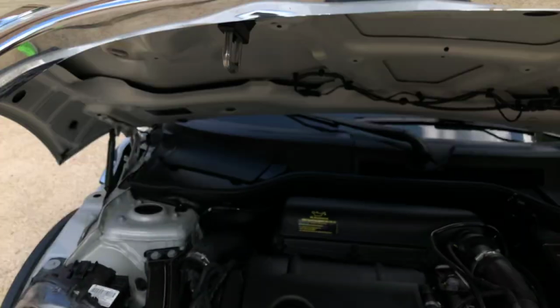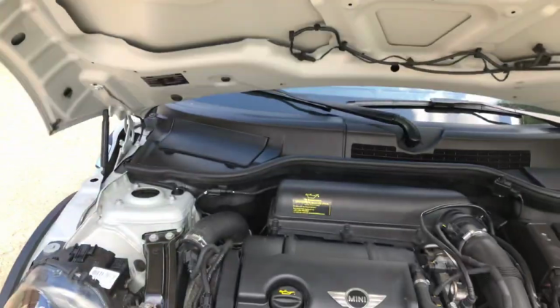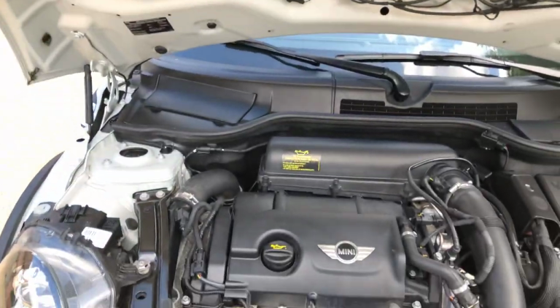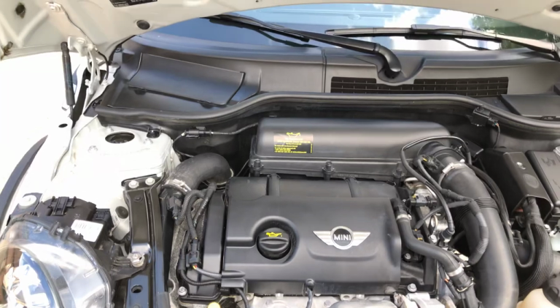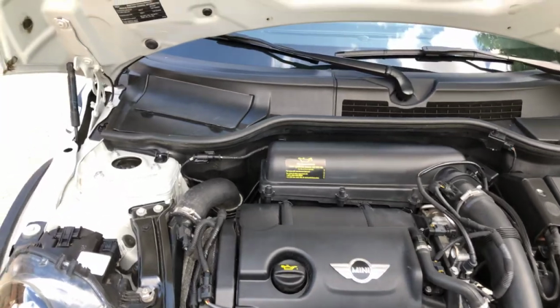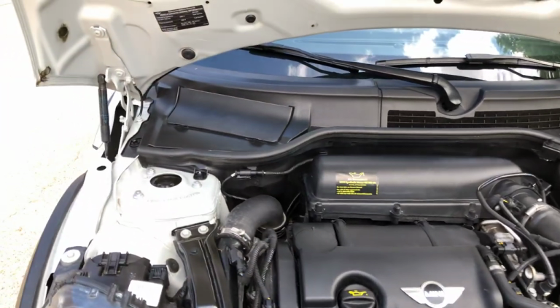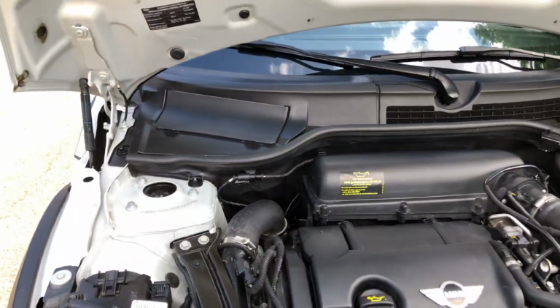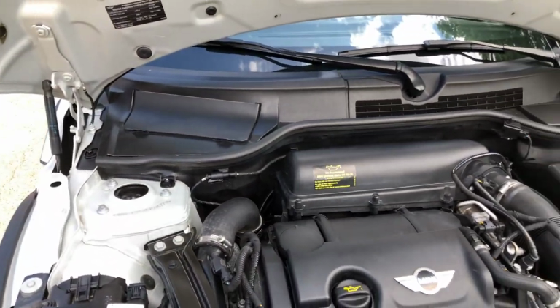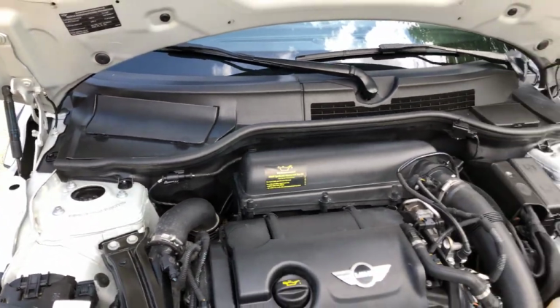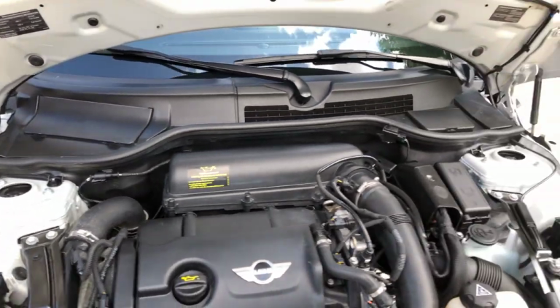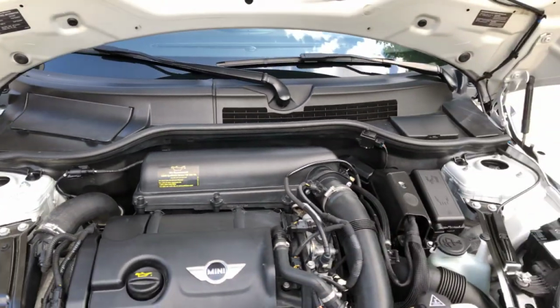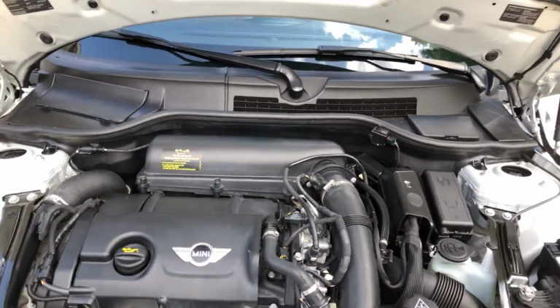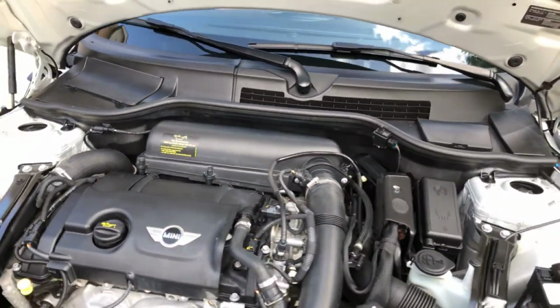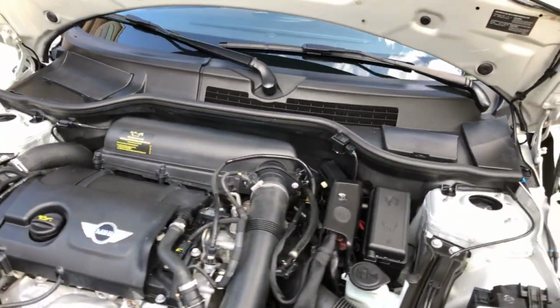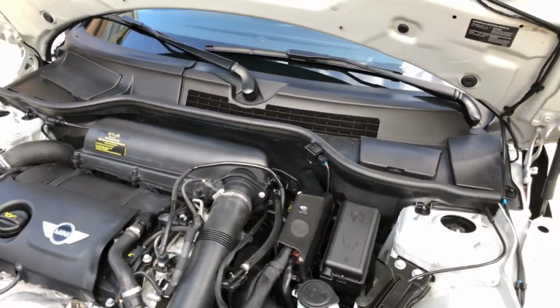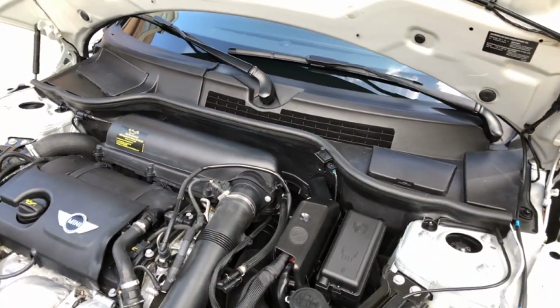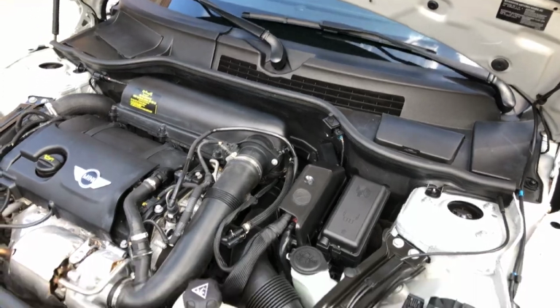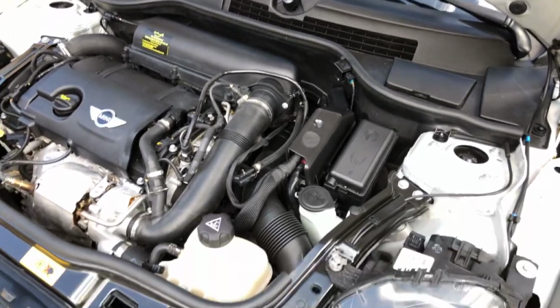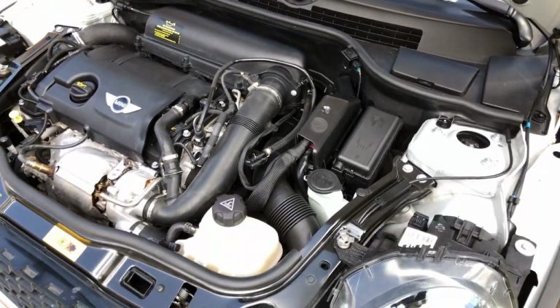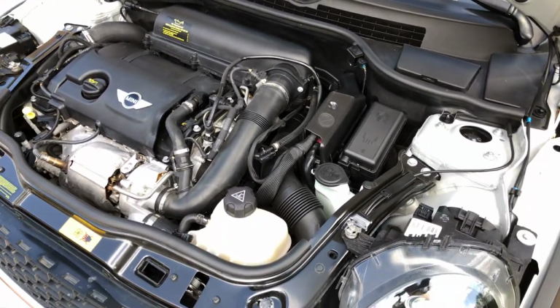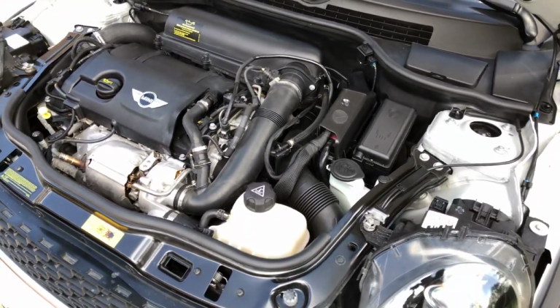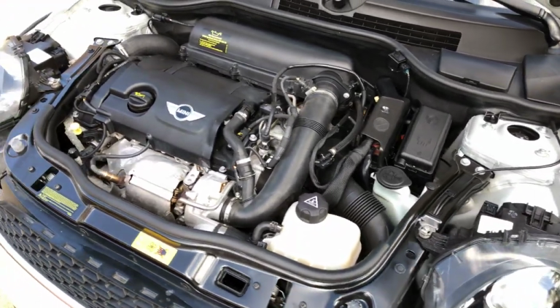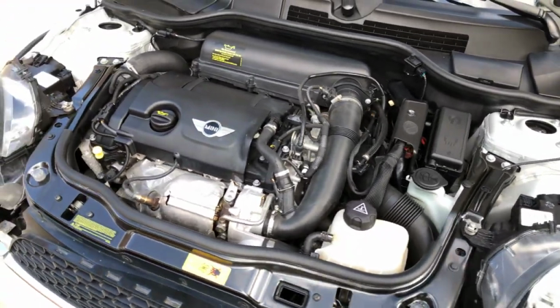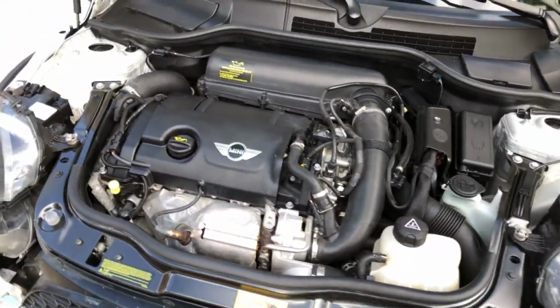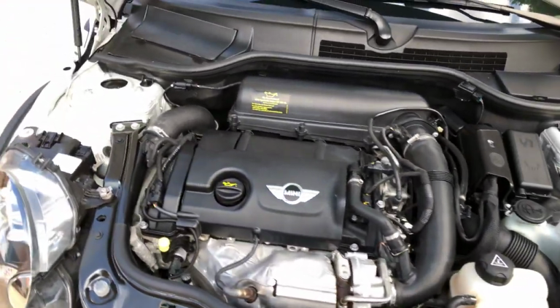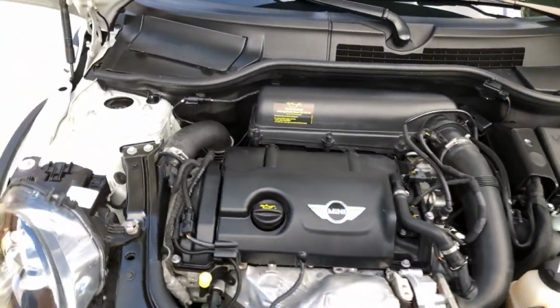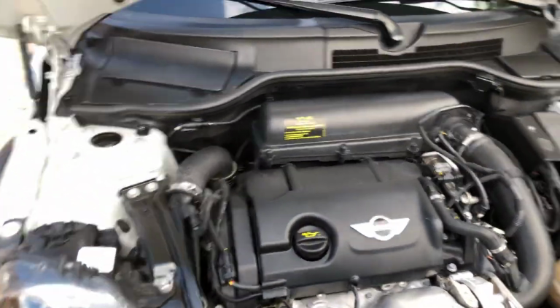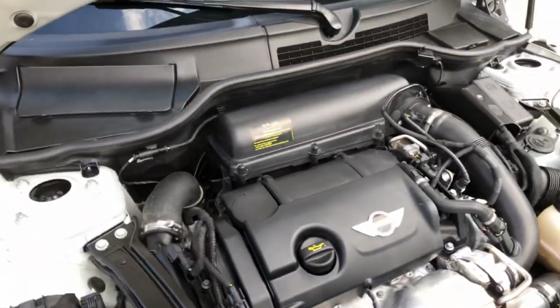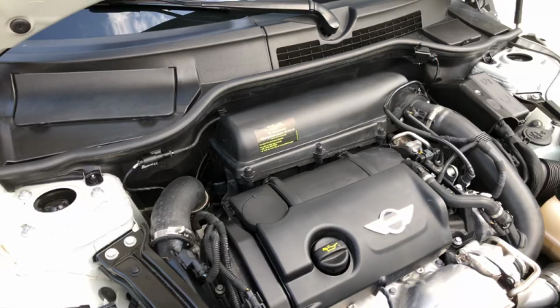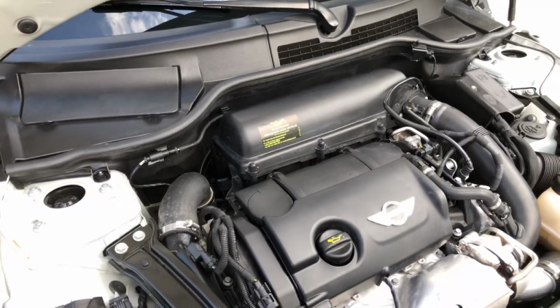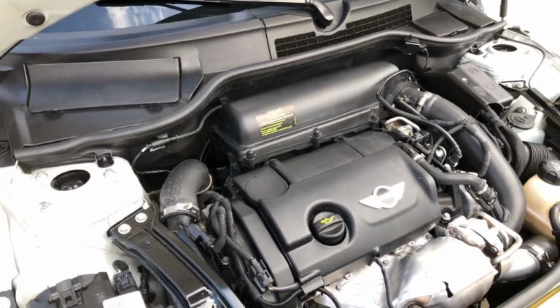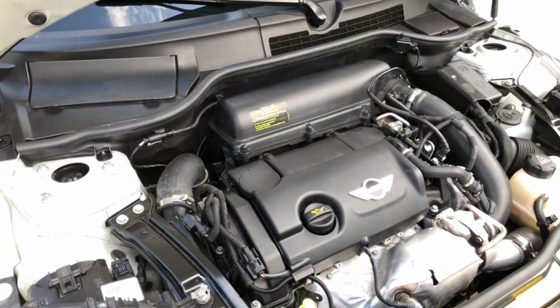You've got a 1.6-liter 4-cylinder turbo, but it's pushing over 180 horsepower, so you get lots of power — especially with this size car. This thing is a blast to drive; it will get up and go.